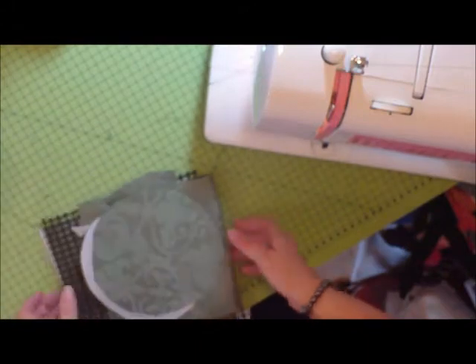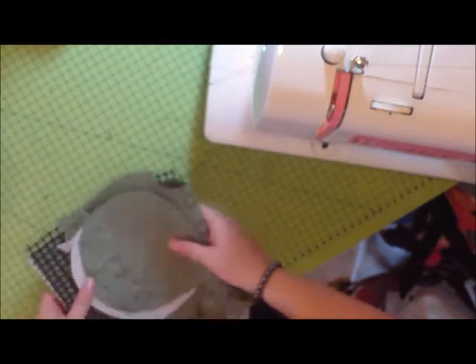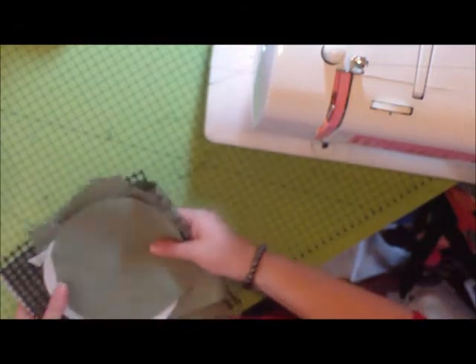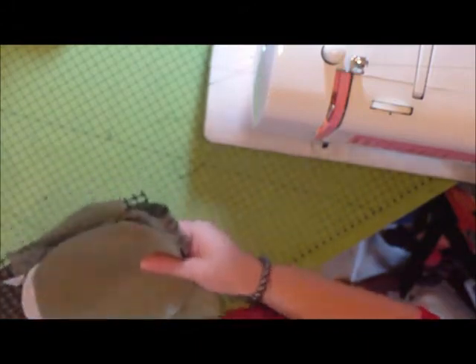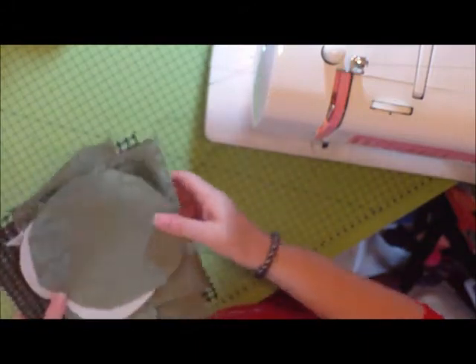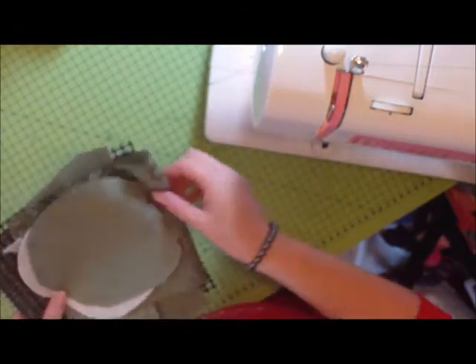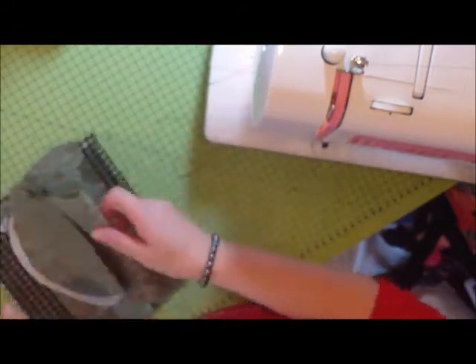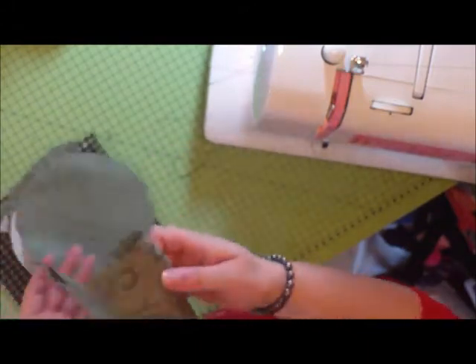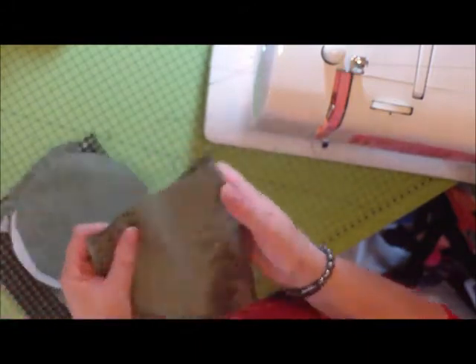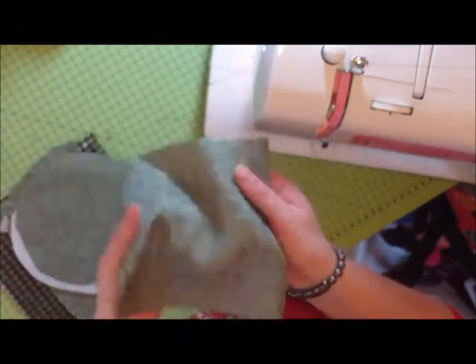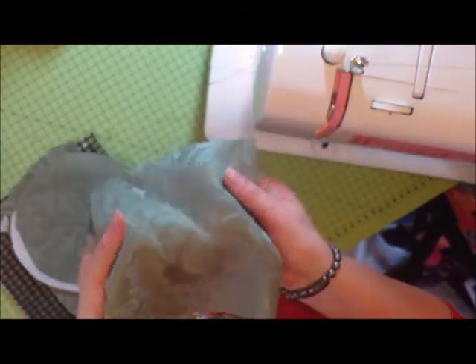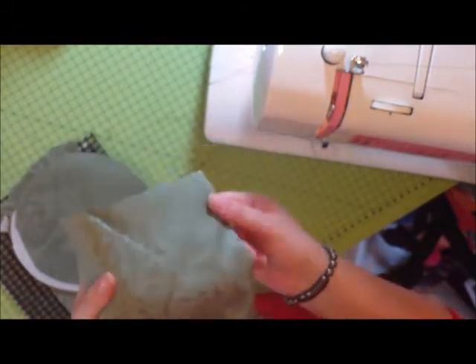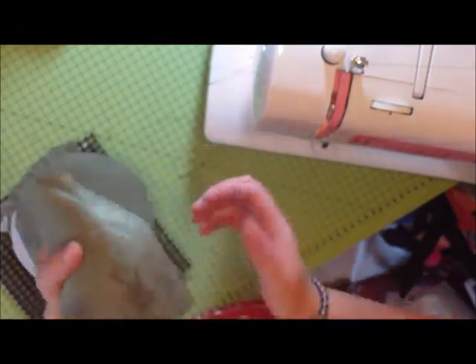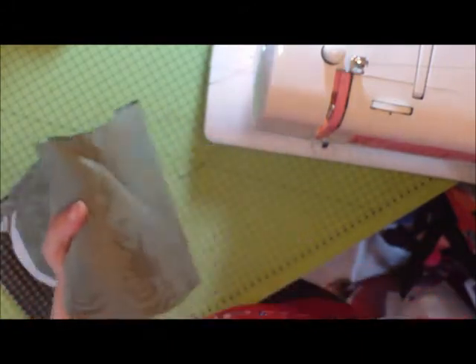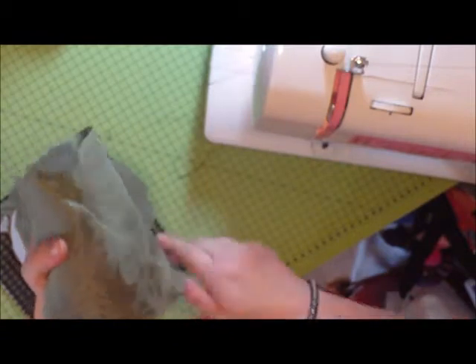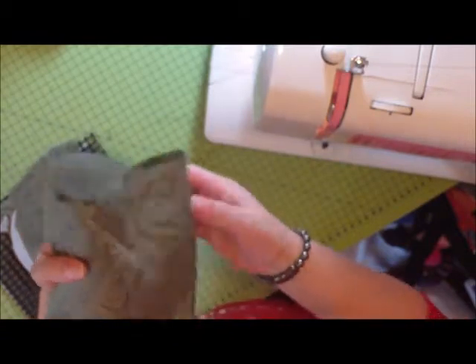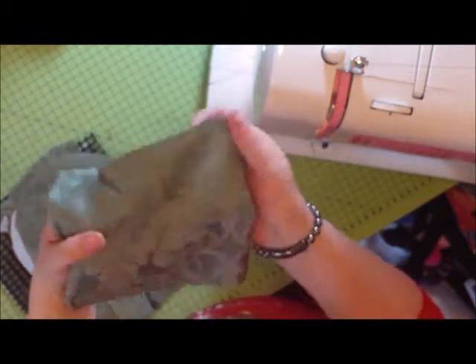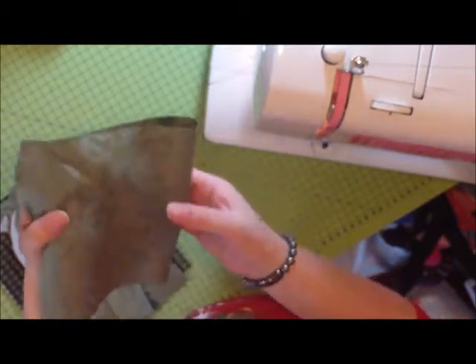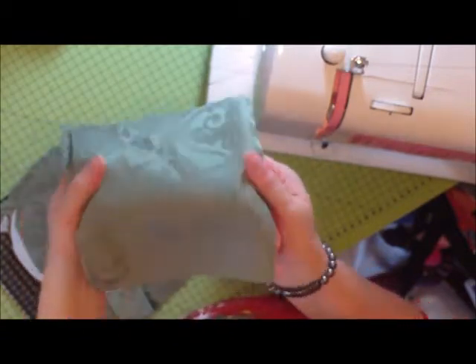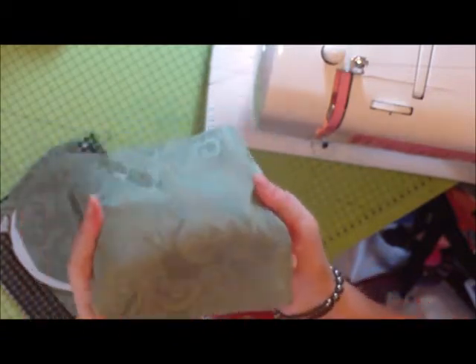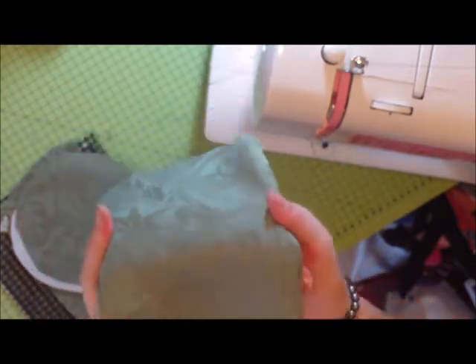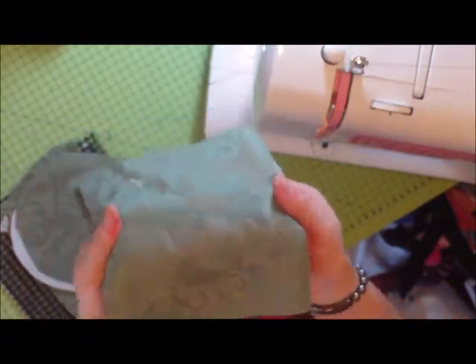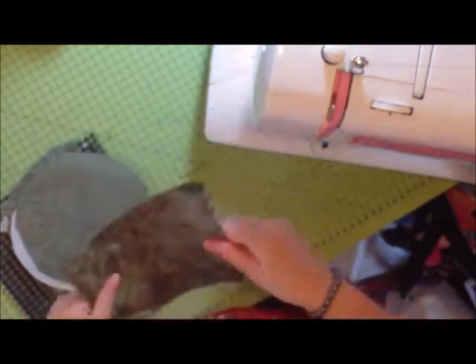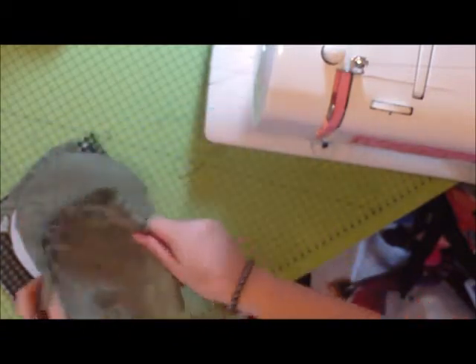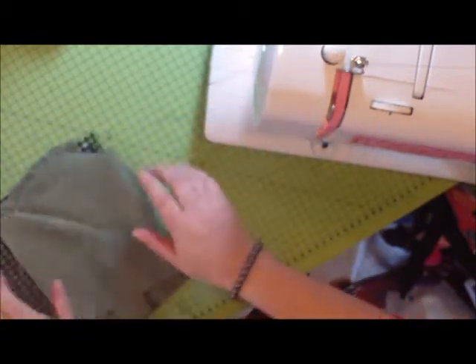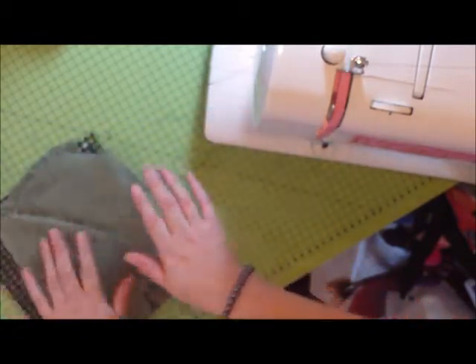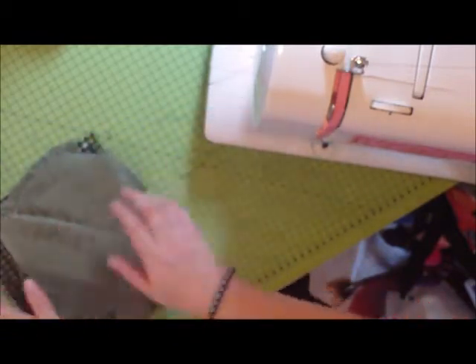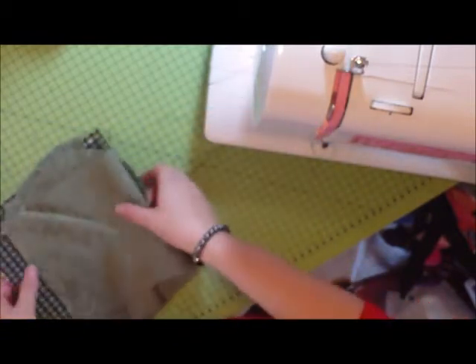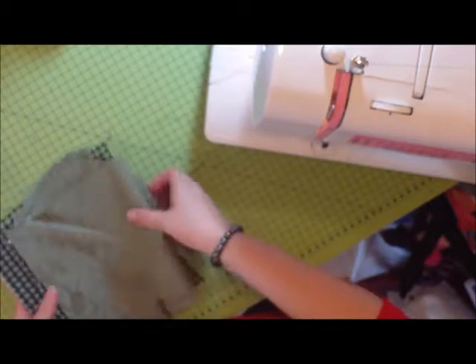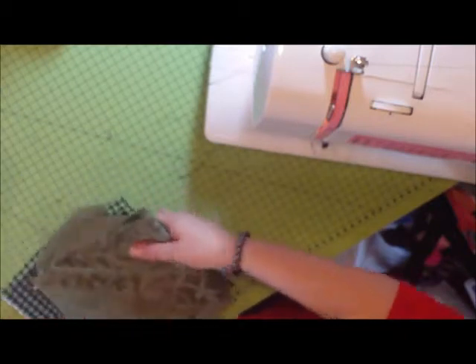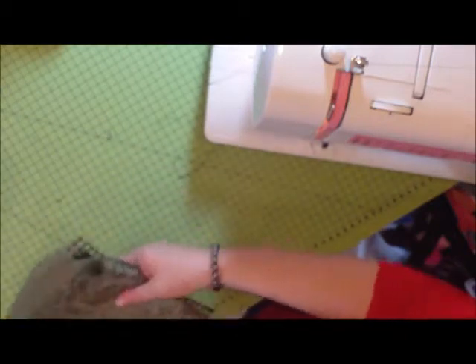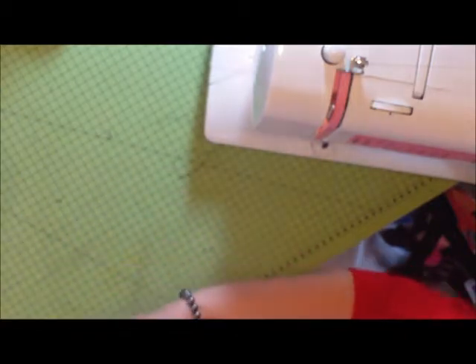Oh yes, and some spare — just some rough scraps of material to make your actual sandbag to go inside the tarp.